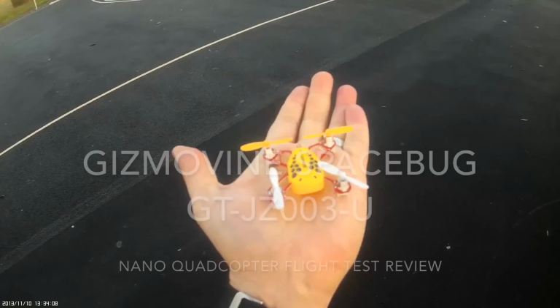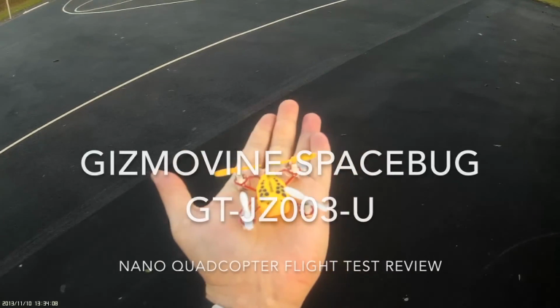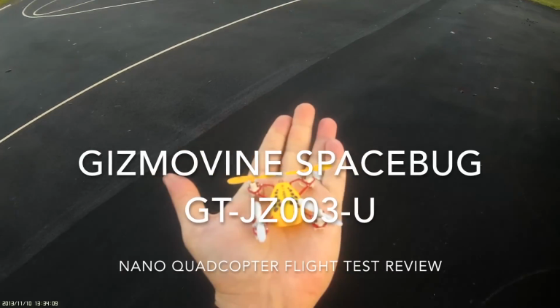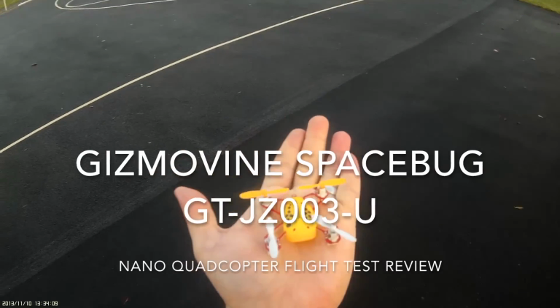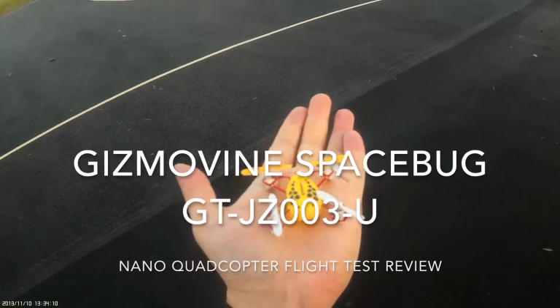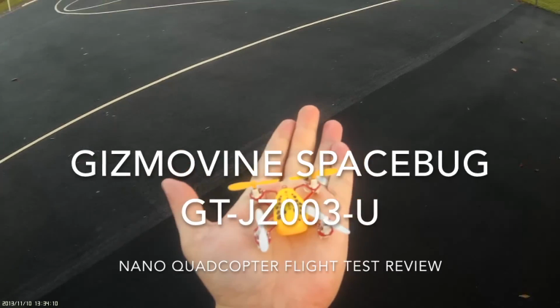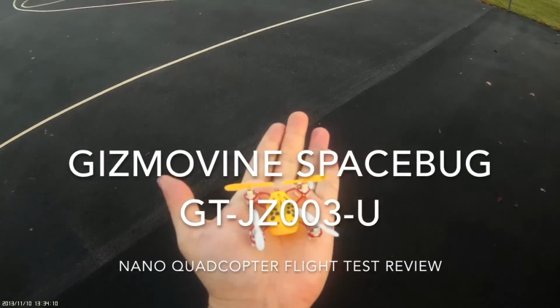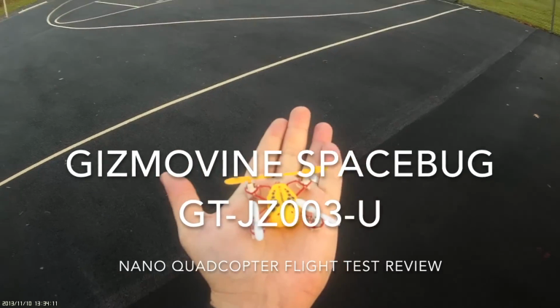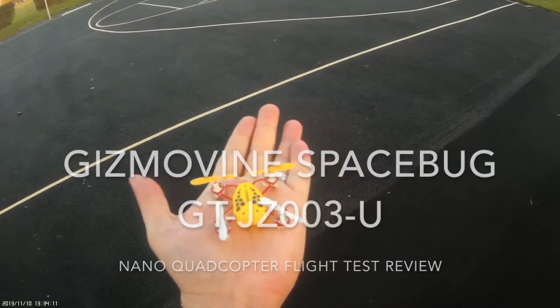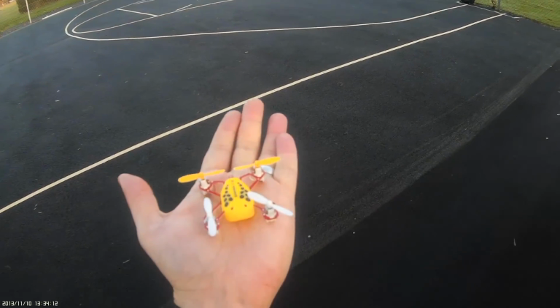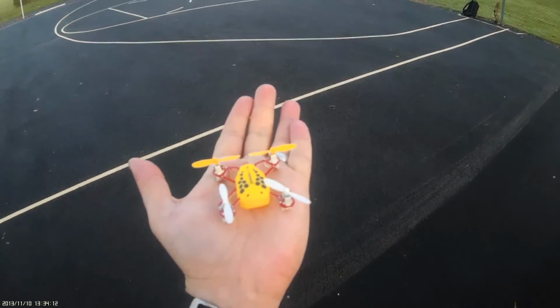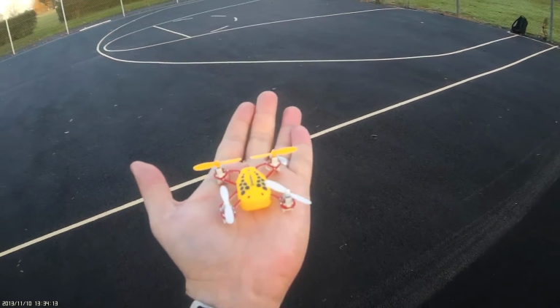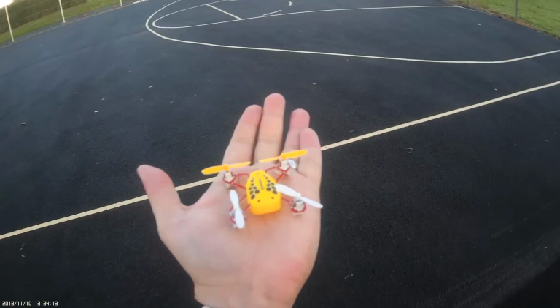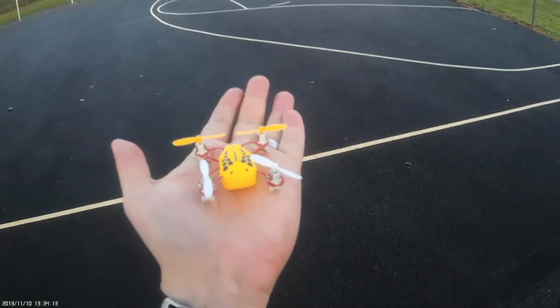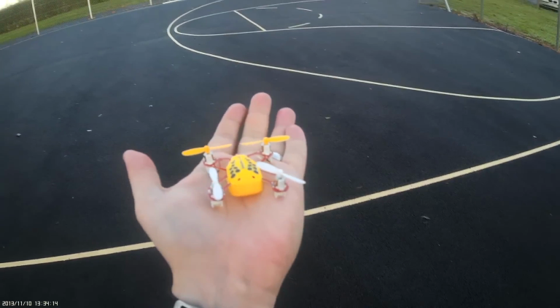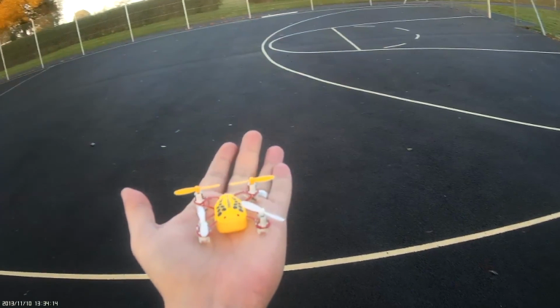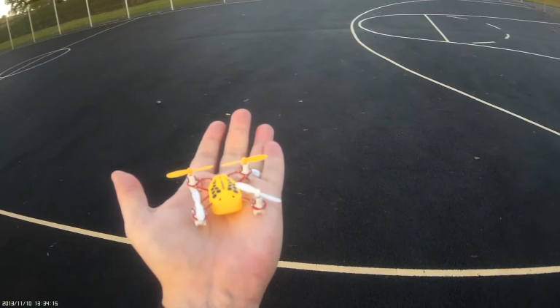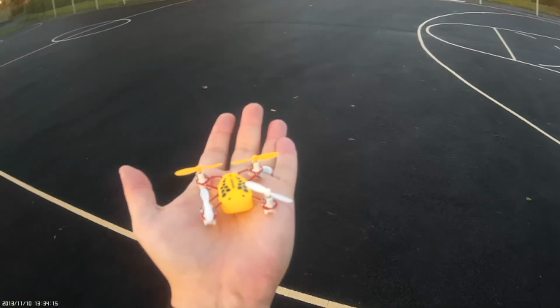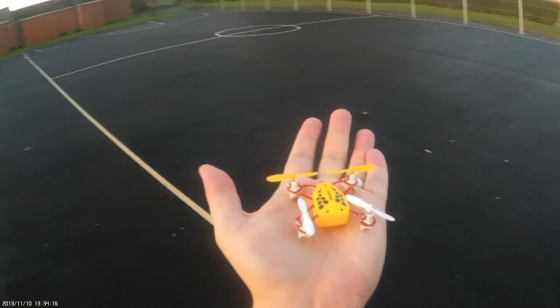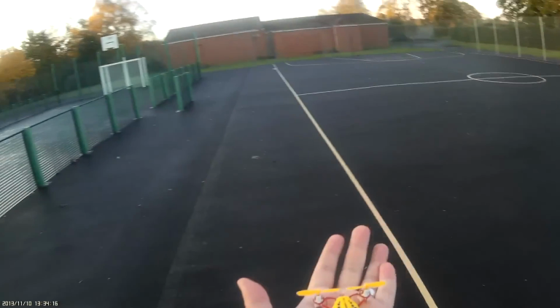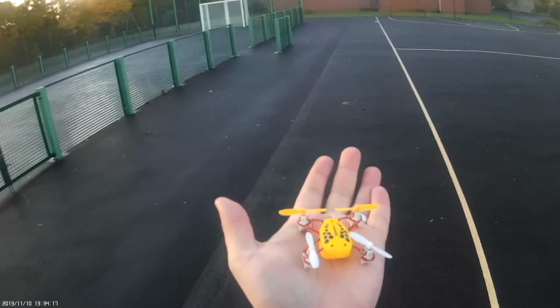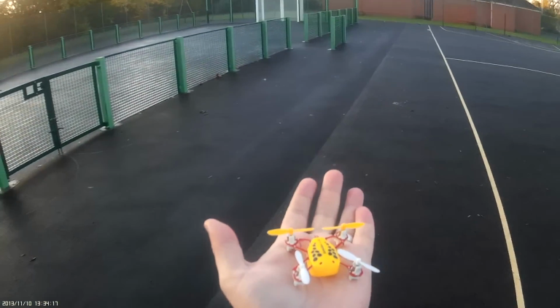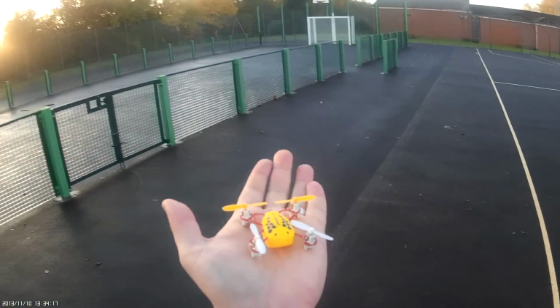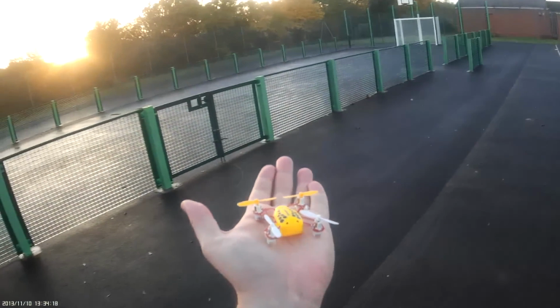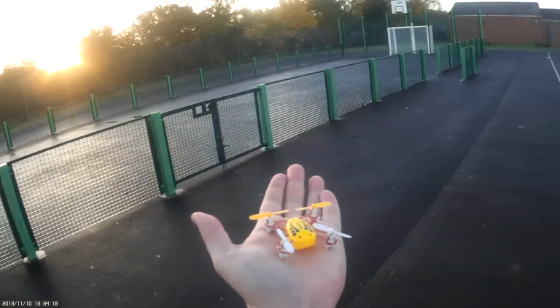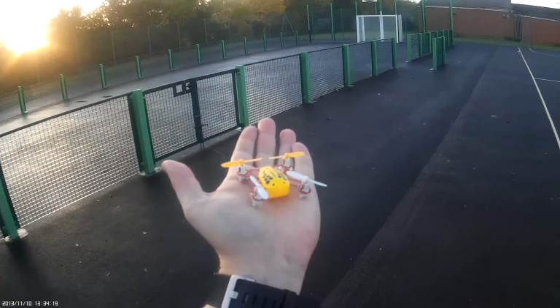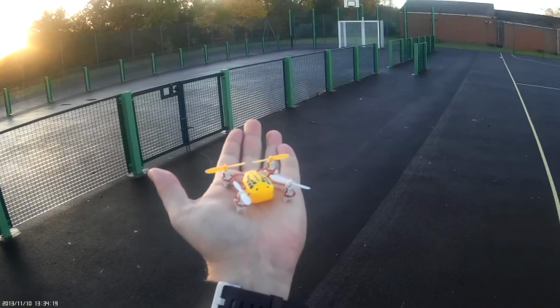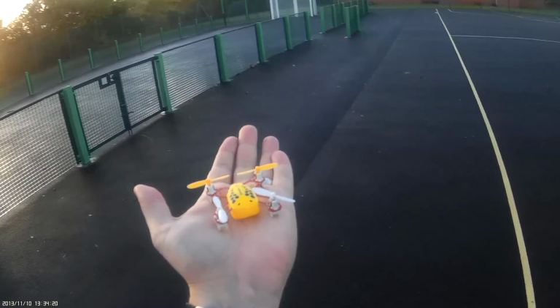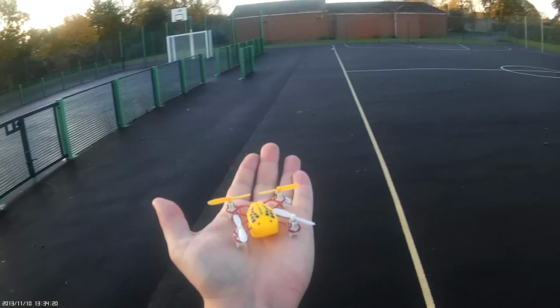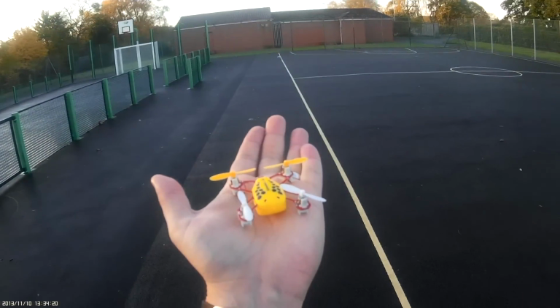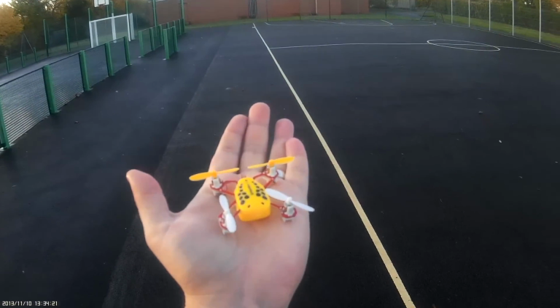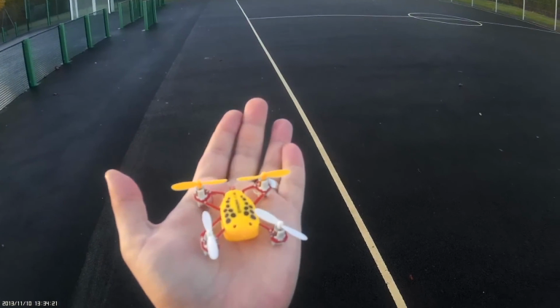Hey folks, JD here, and today we're looking at this — the little Gizmovine space bug. He's quite a cutie. I've just taken a couple of photos, and now I think the next step is to fly.